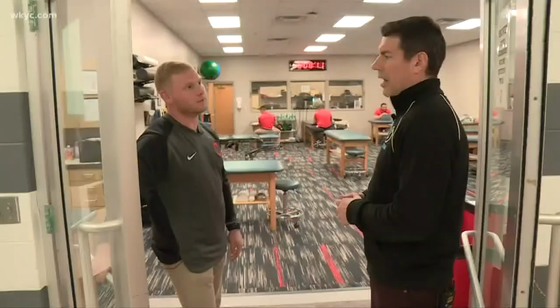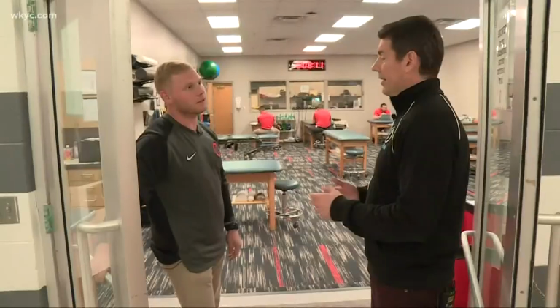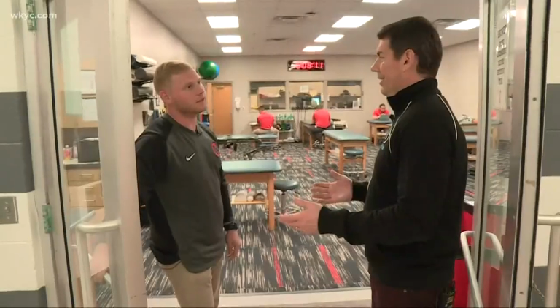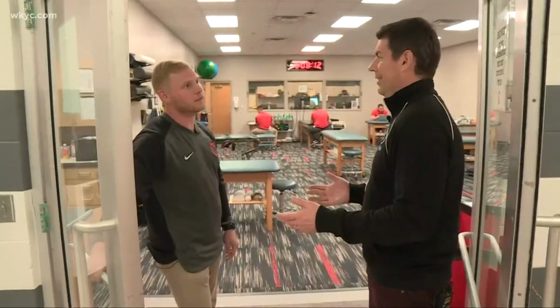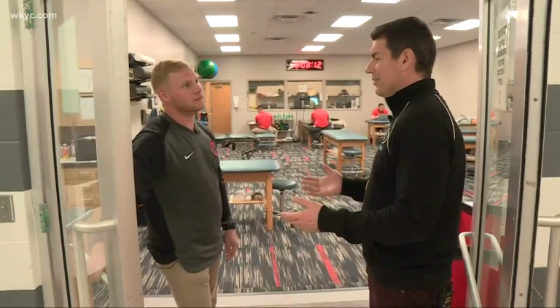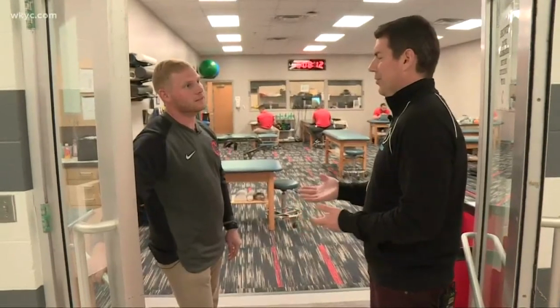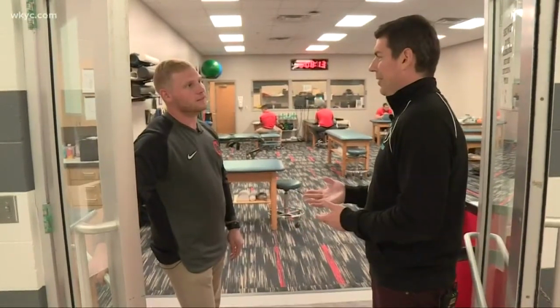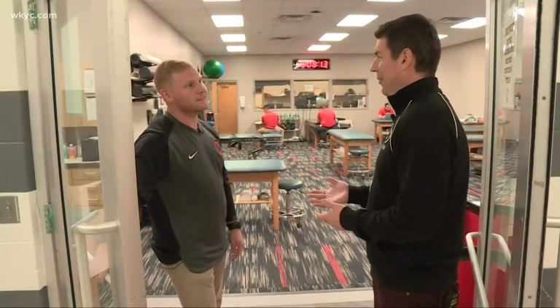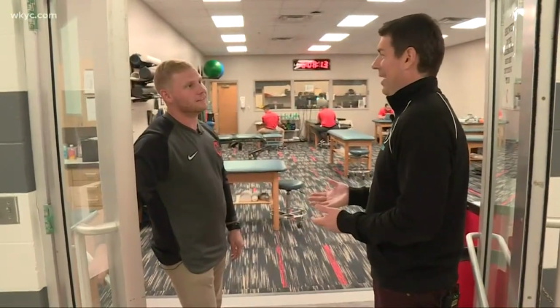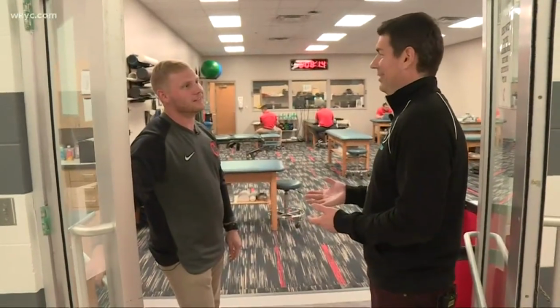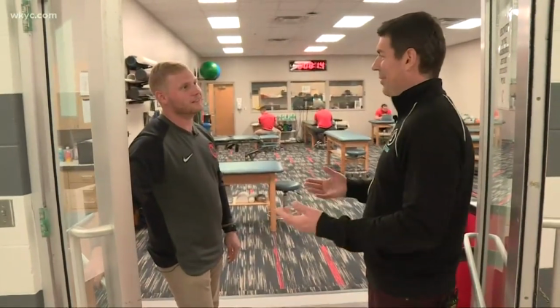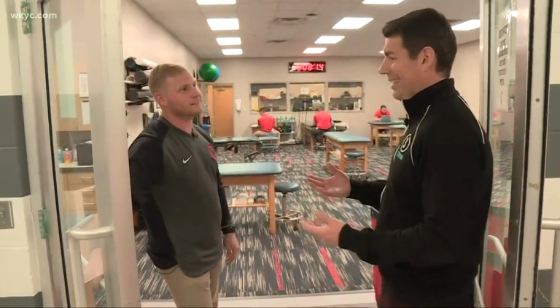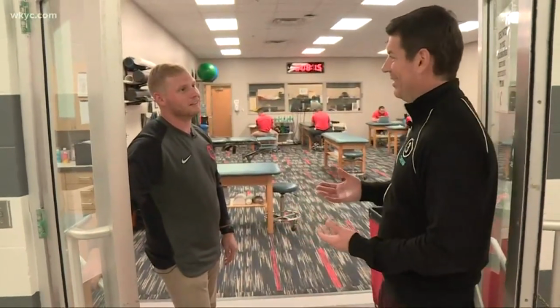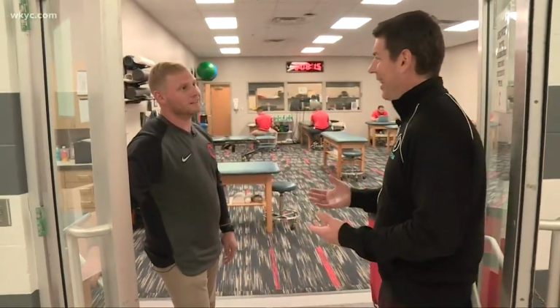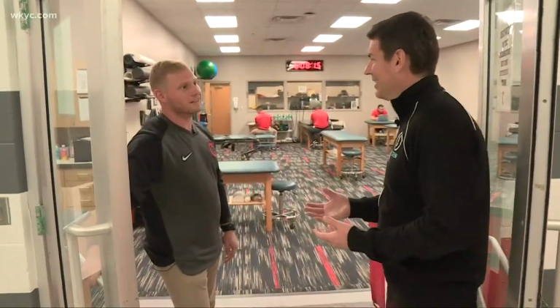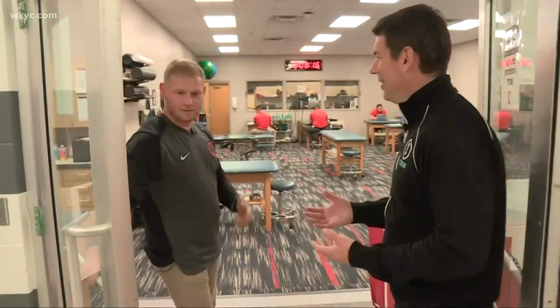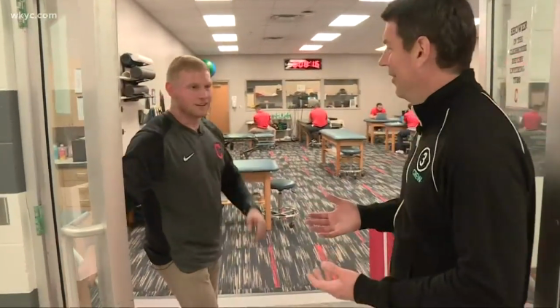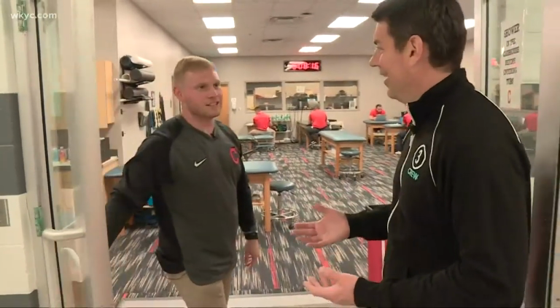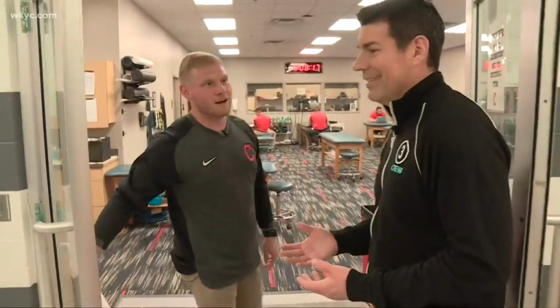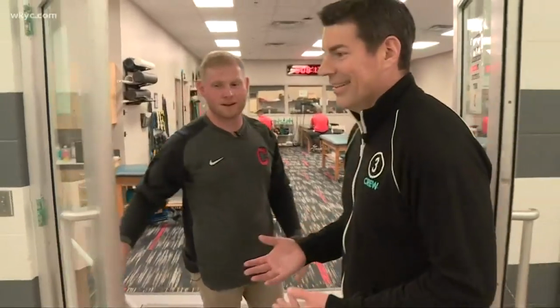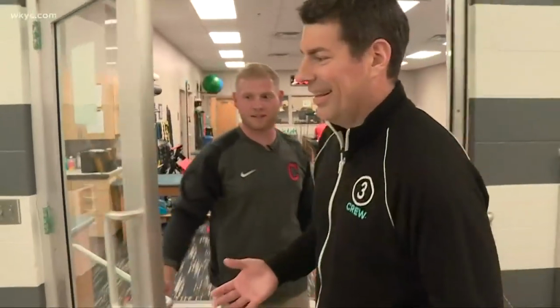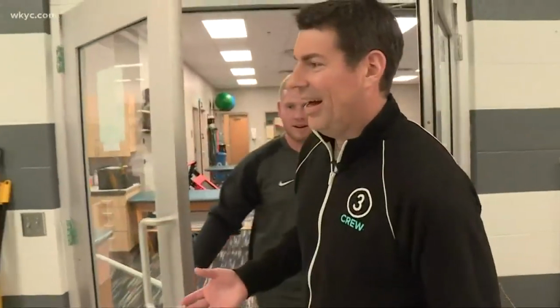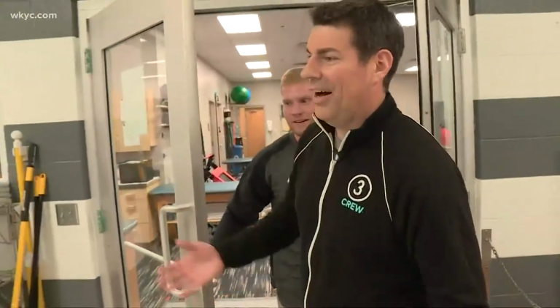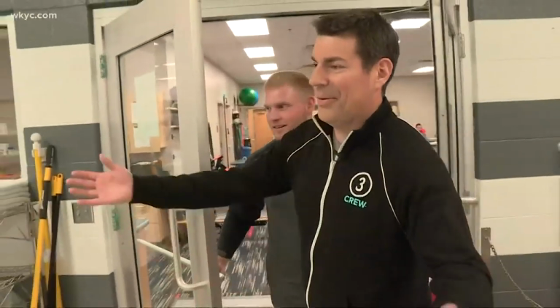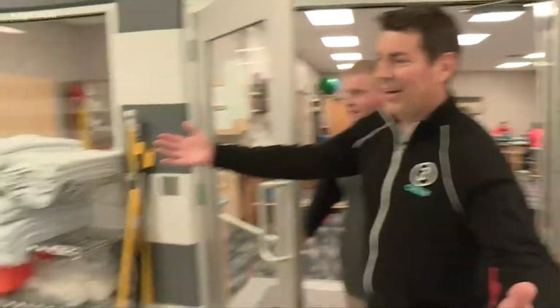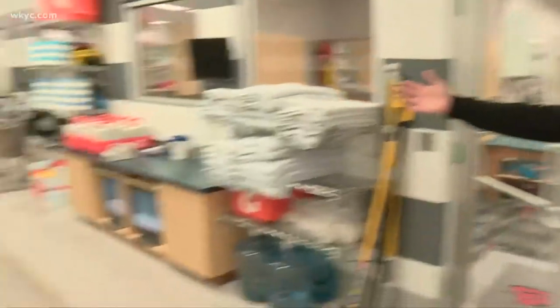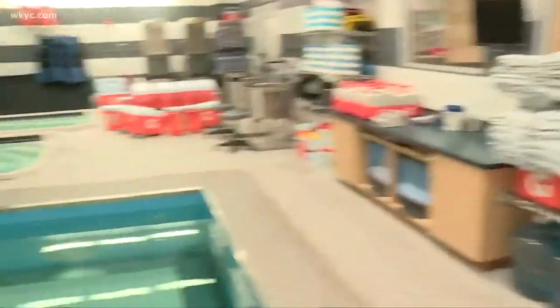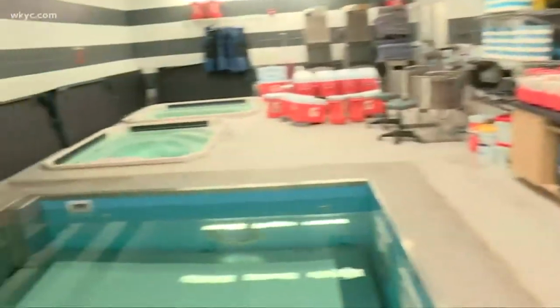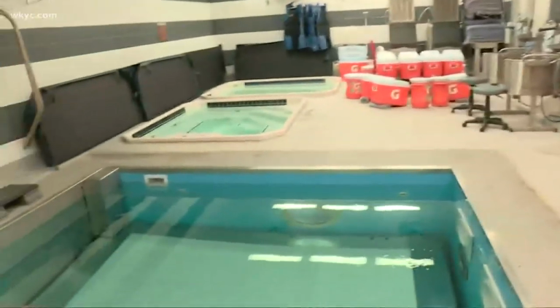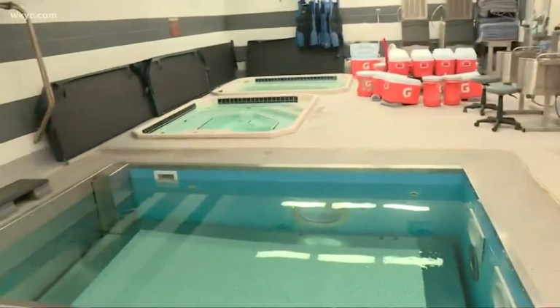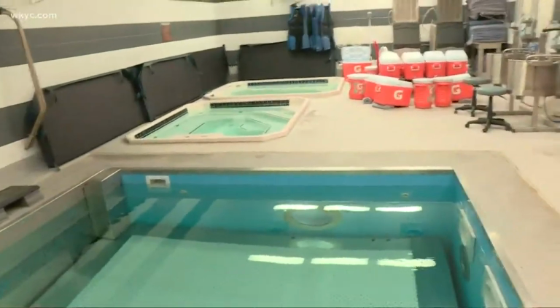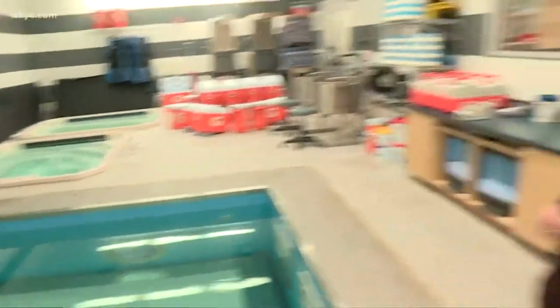I've got to tell you, thanks for the tour — but you'll wear me out. Is there any way I can just relax and be done for the day? Let's hop in the hot tub right here. There we go — a good ending to a great tour.